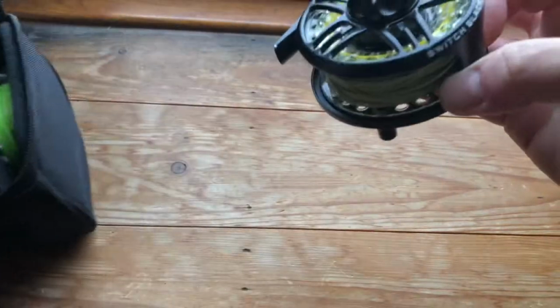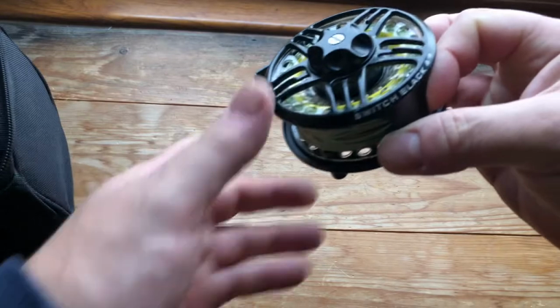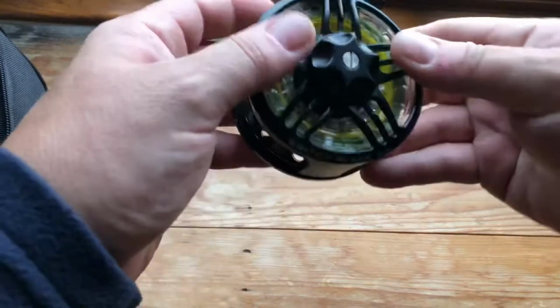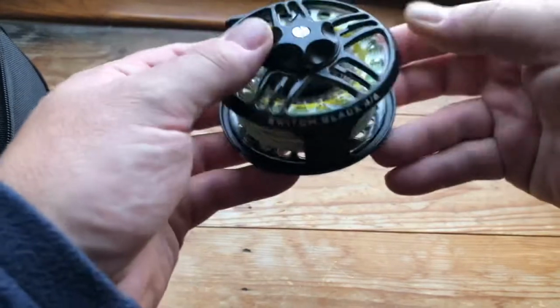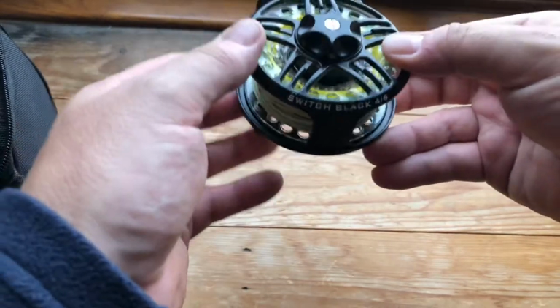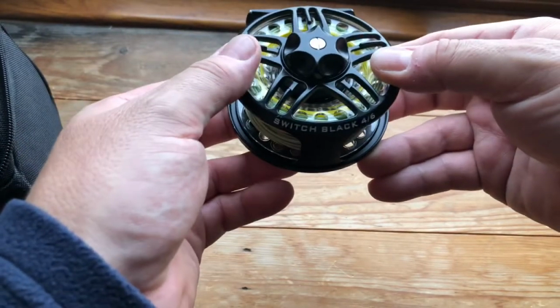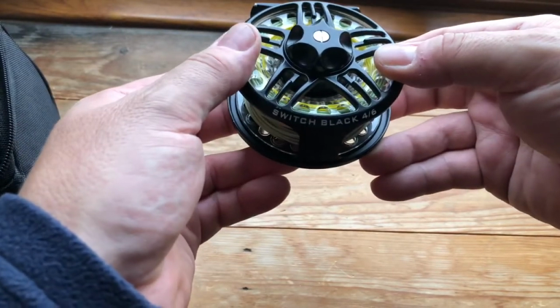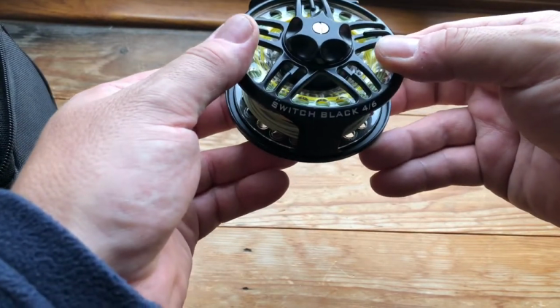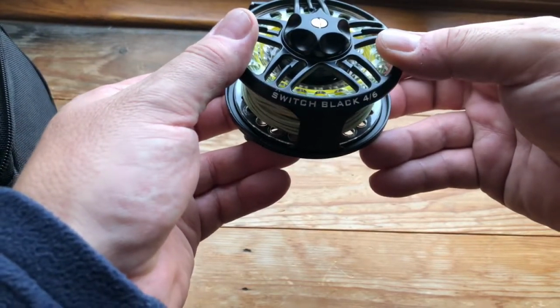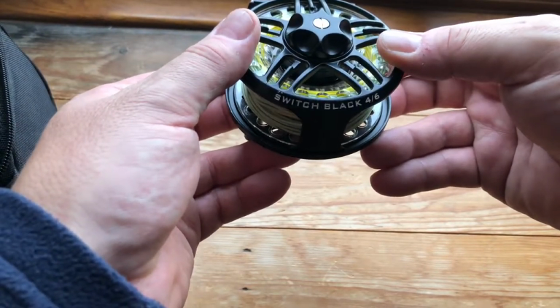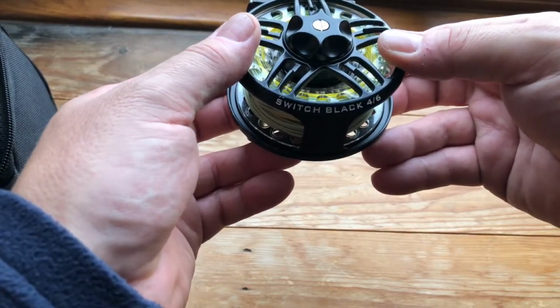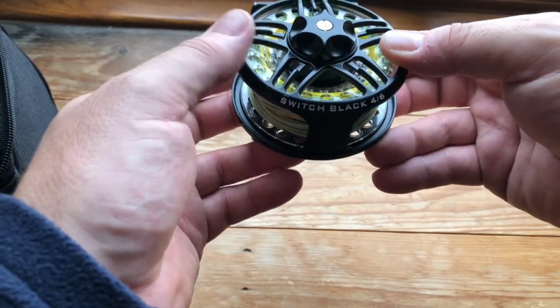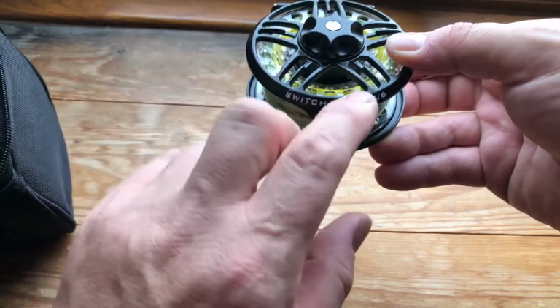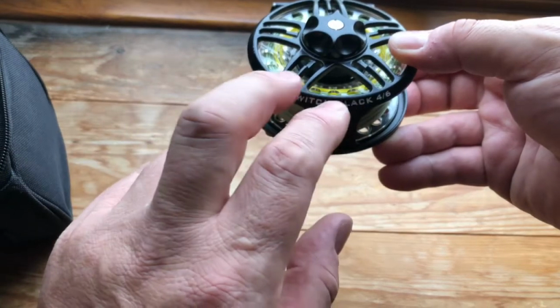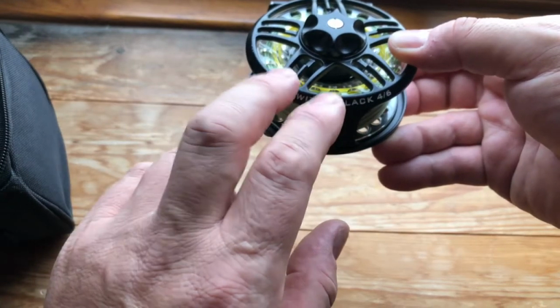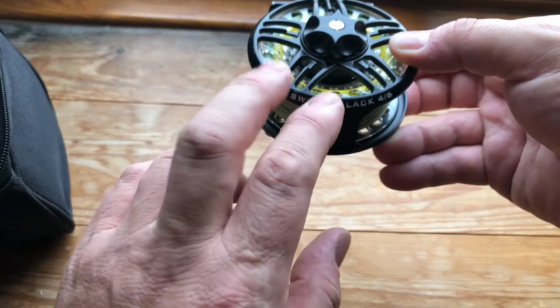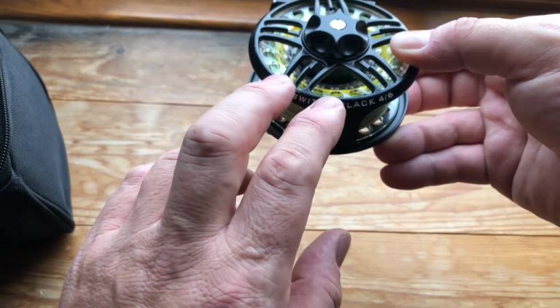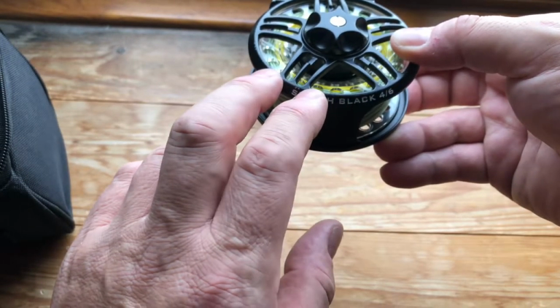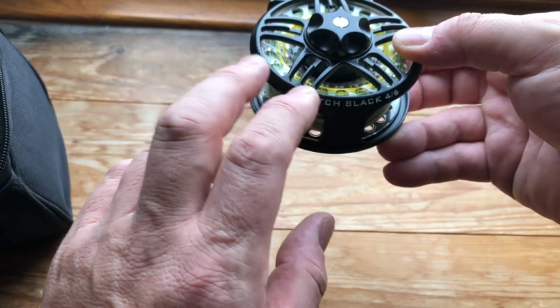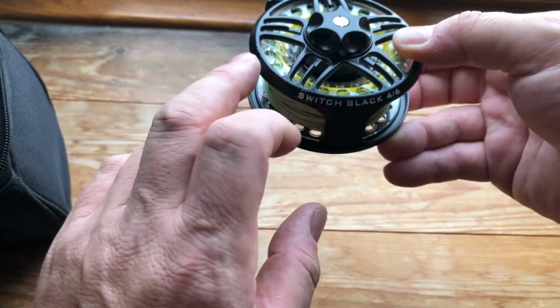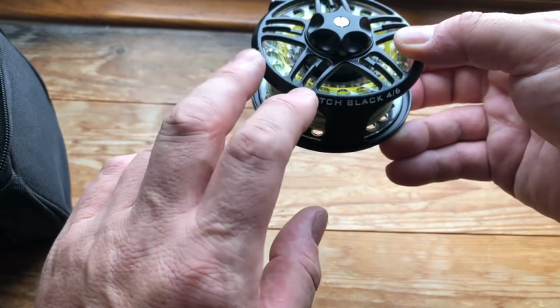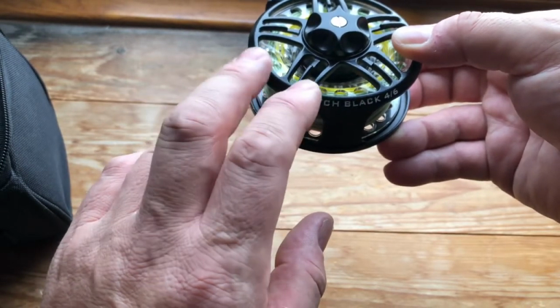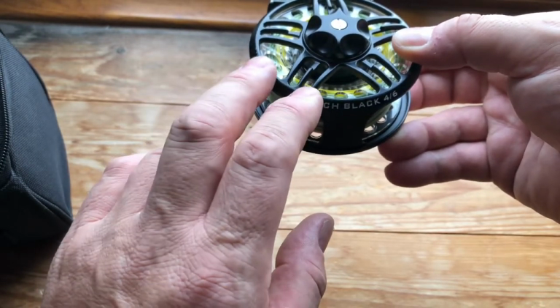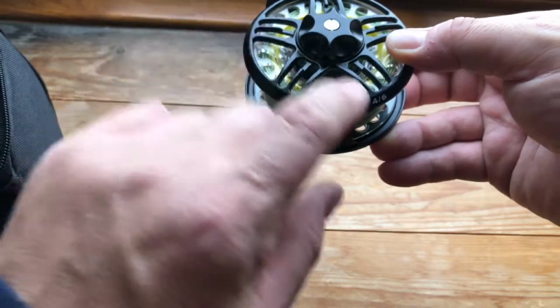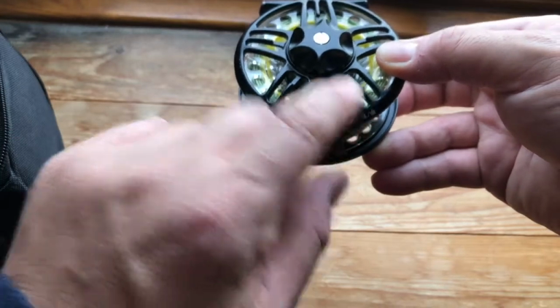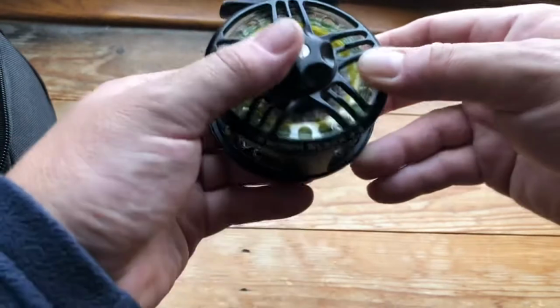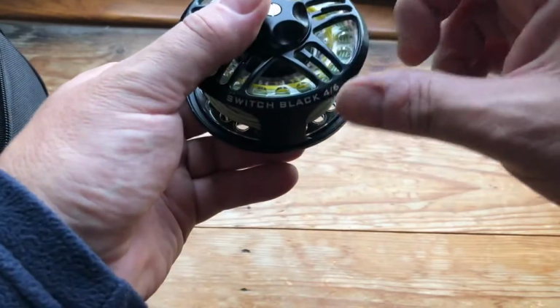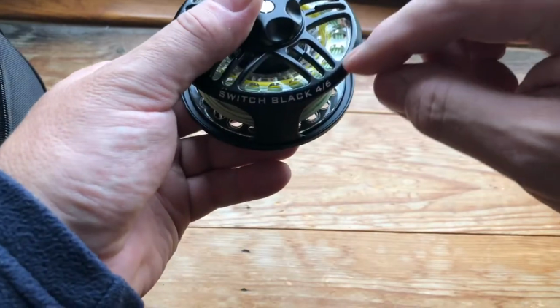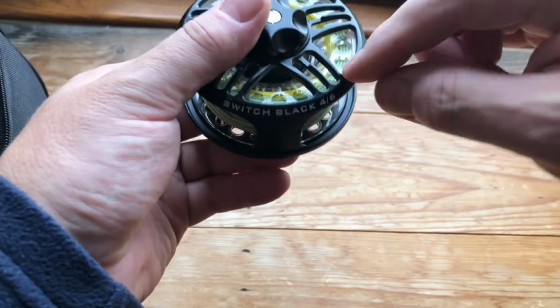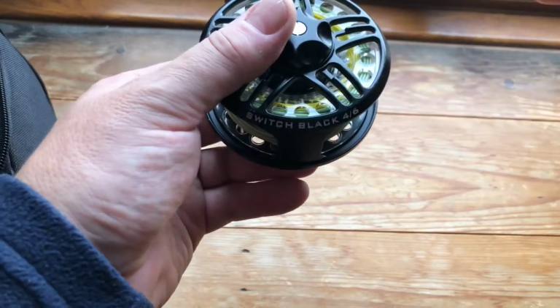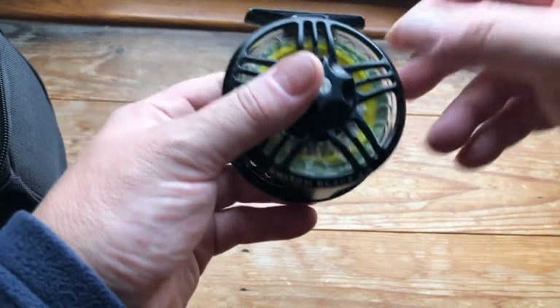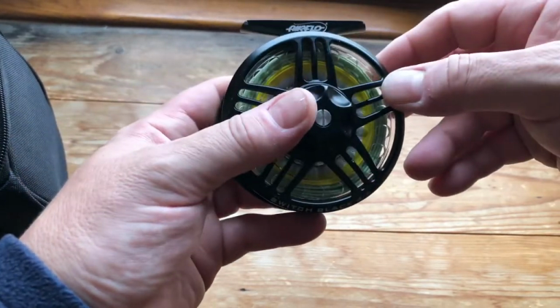This is the reel — it's available in three sizes to my knowledge. There's a smaller one, I think it's two to four, then a four to six, and then a seven to nine as well I believe.